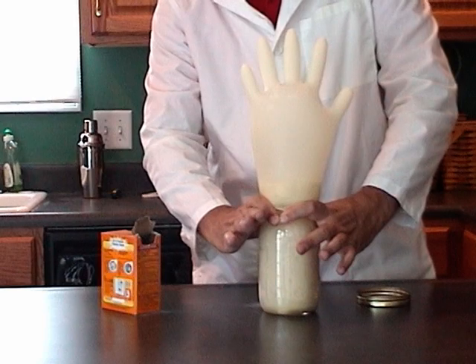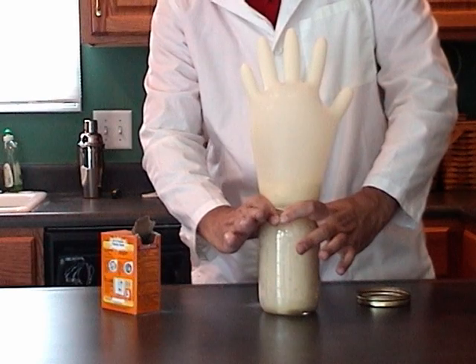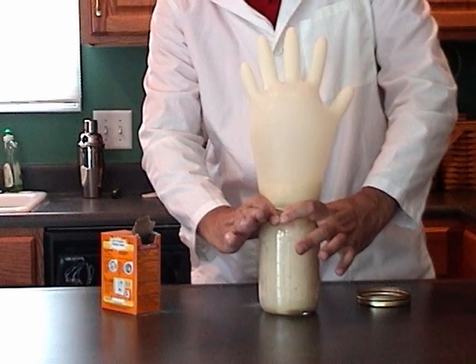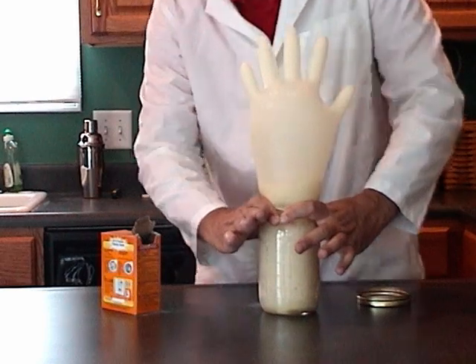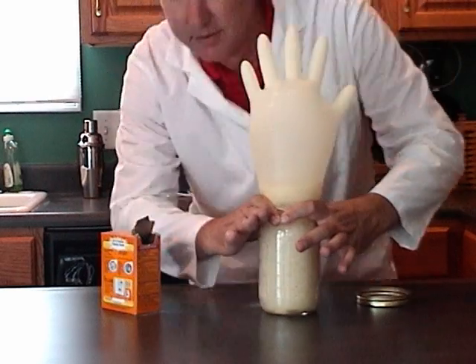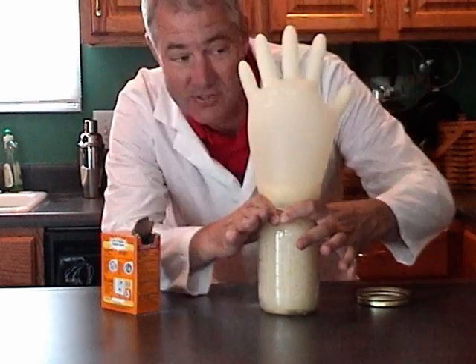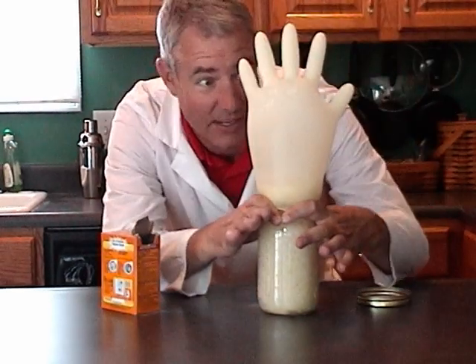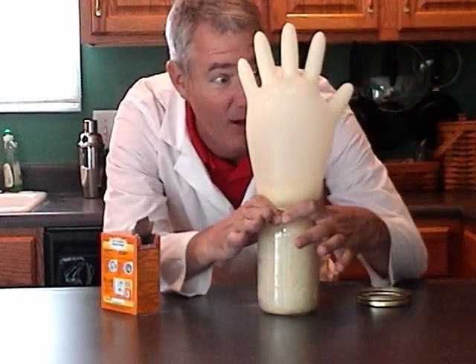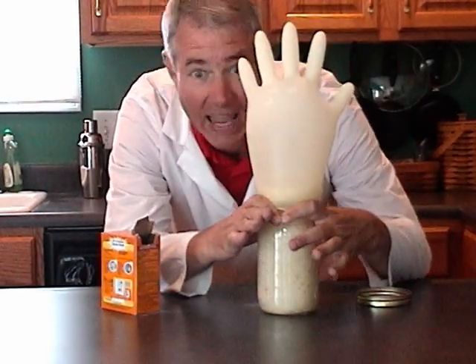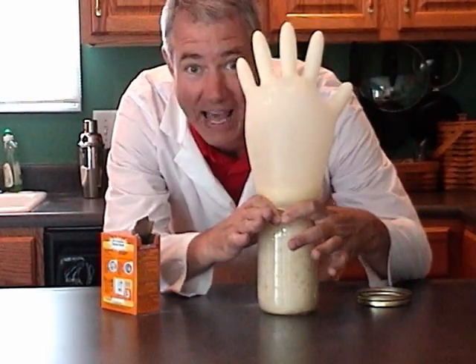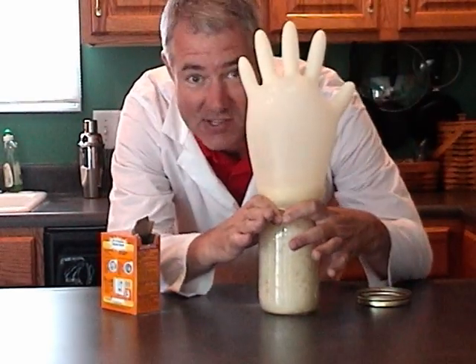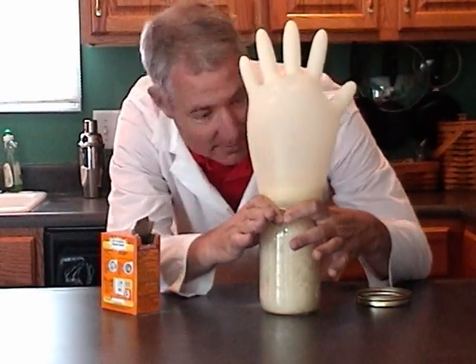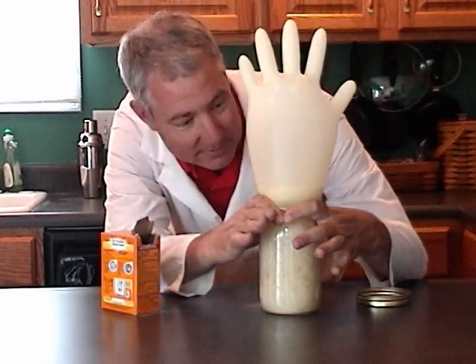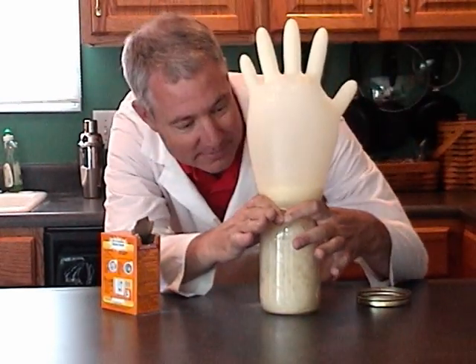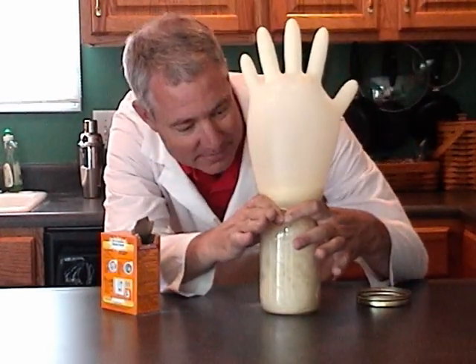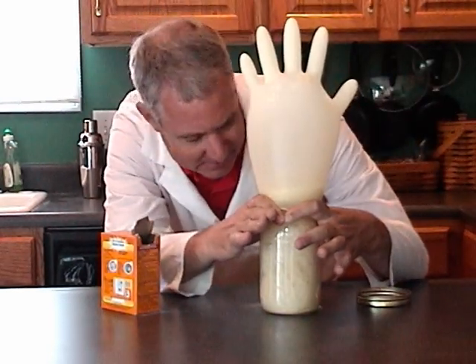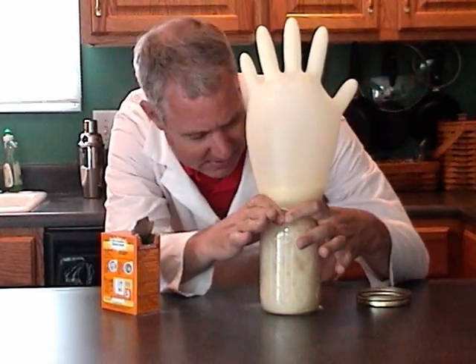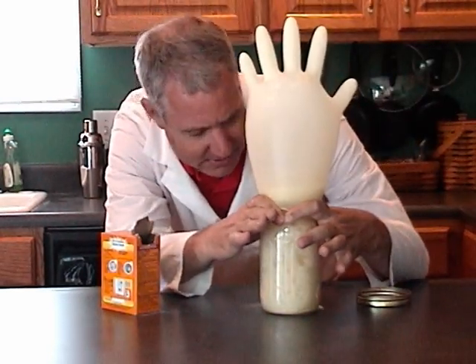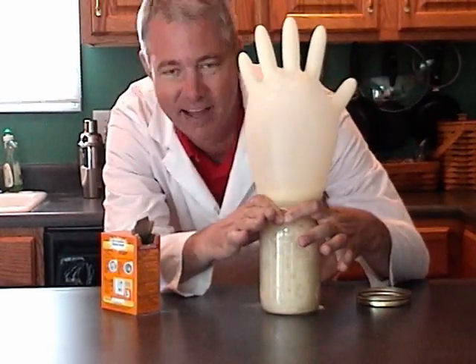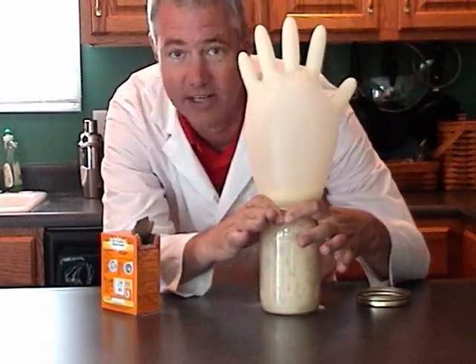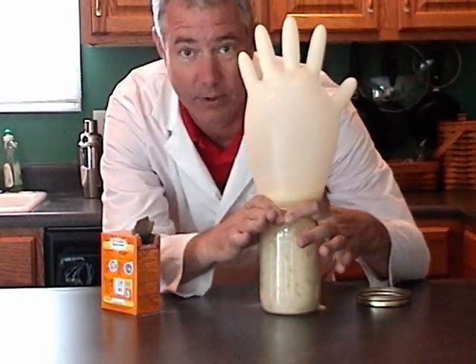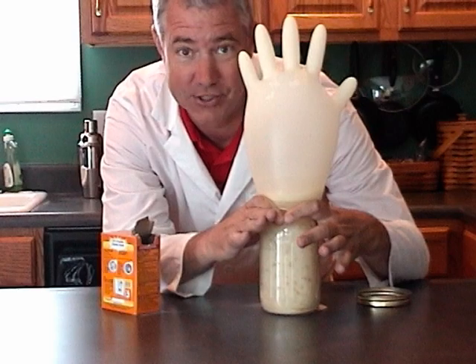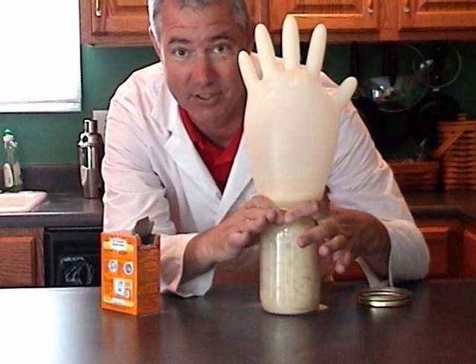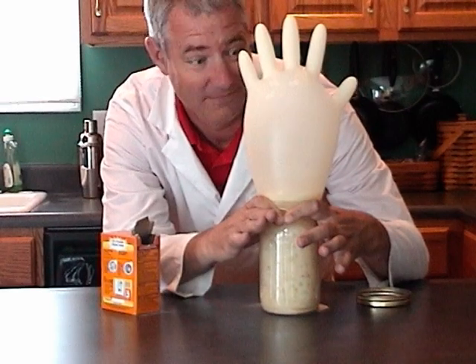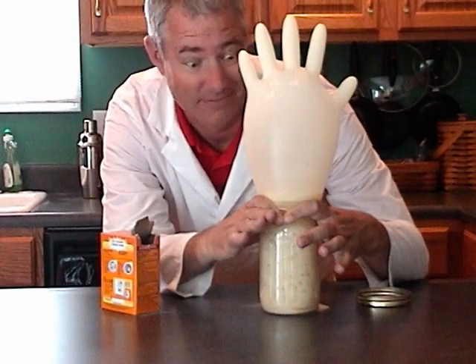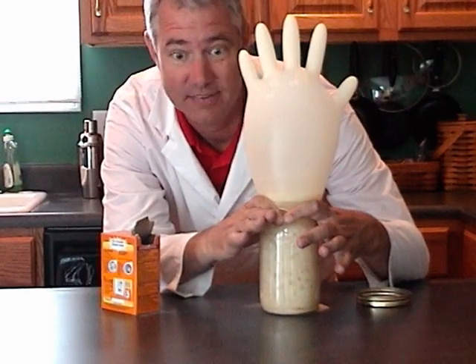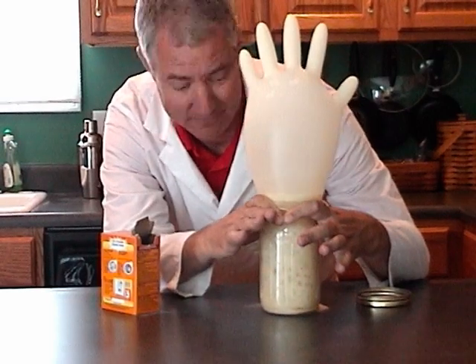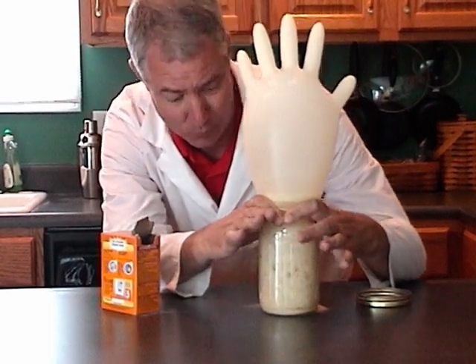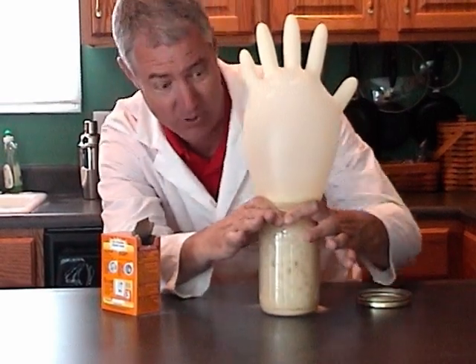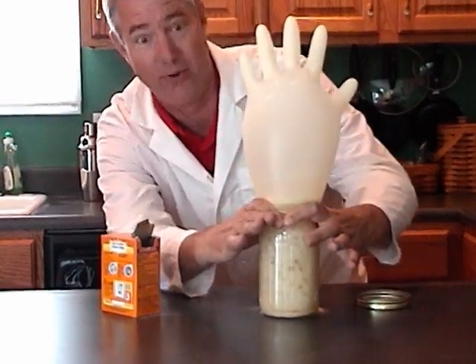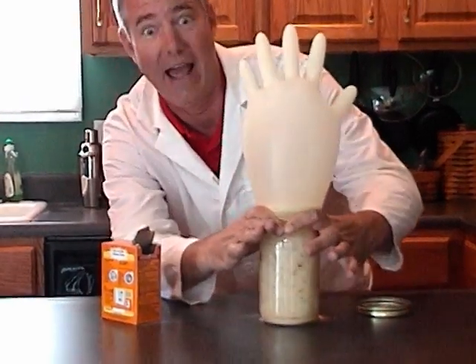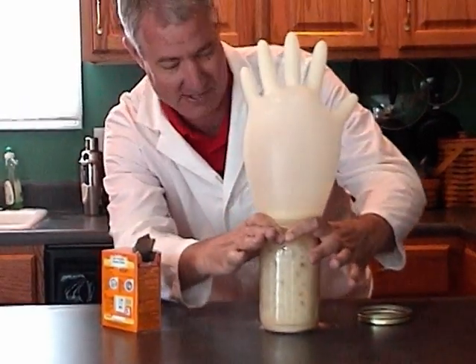Nice, it's giving off a gas. You've got to love a reaction that really reacts.